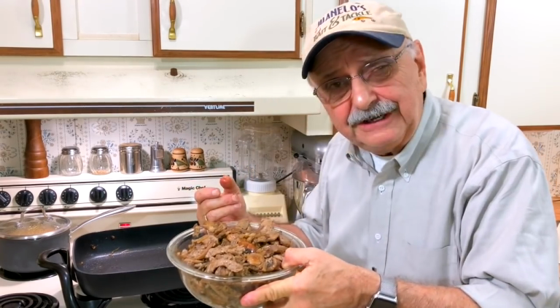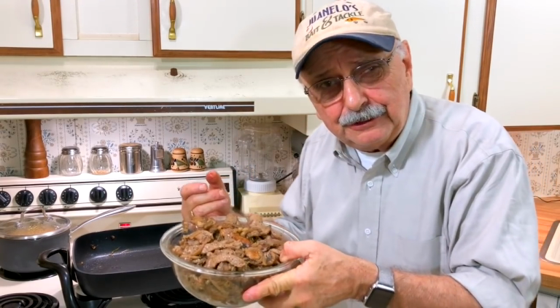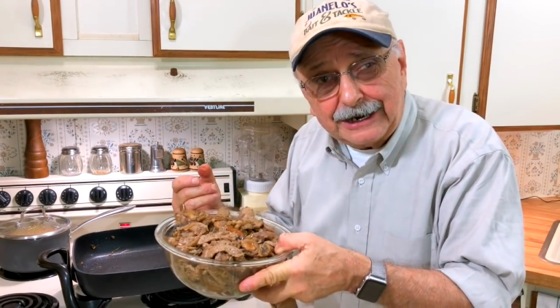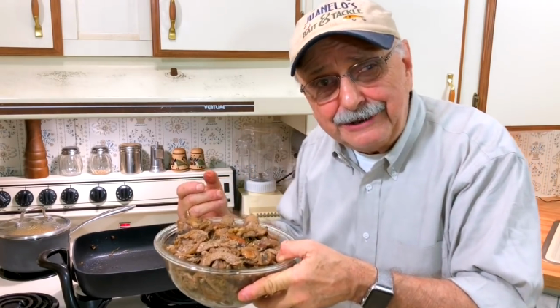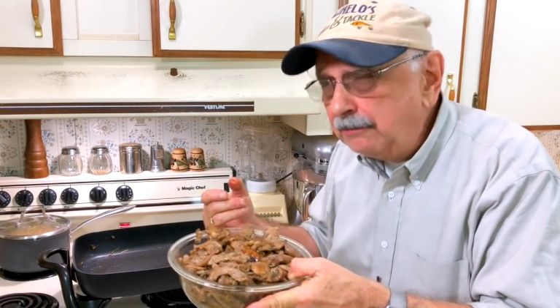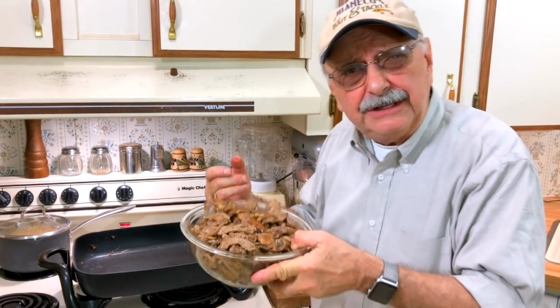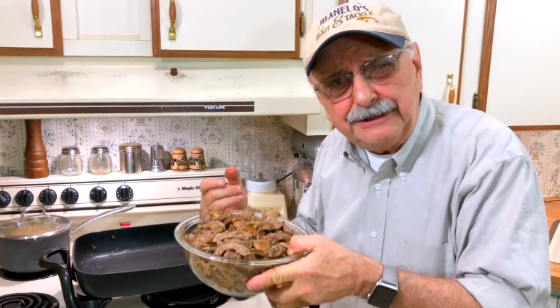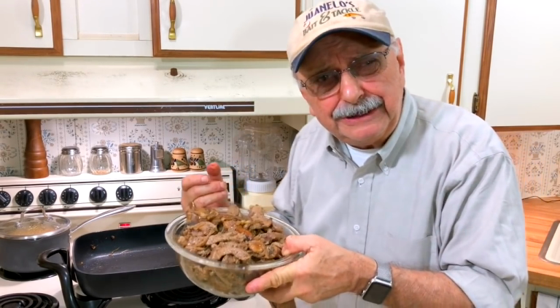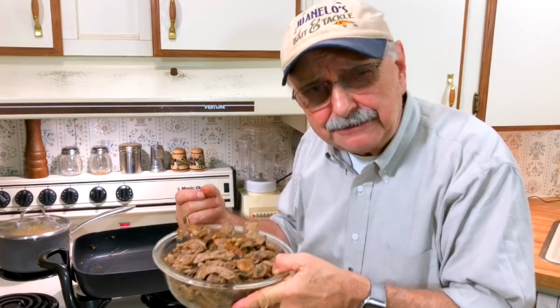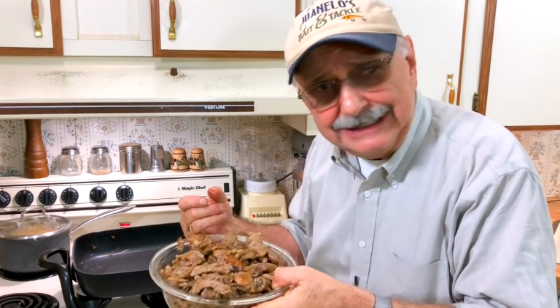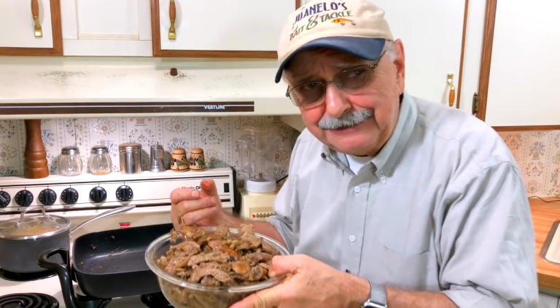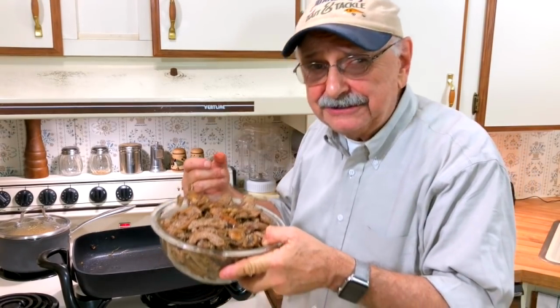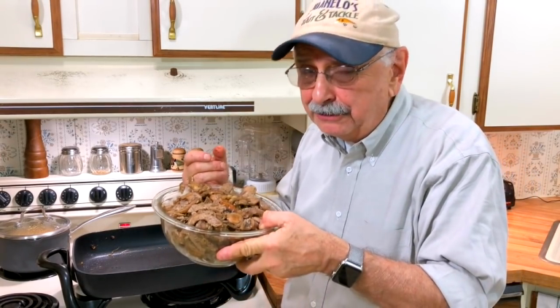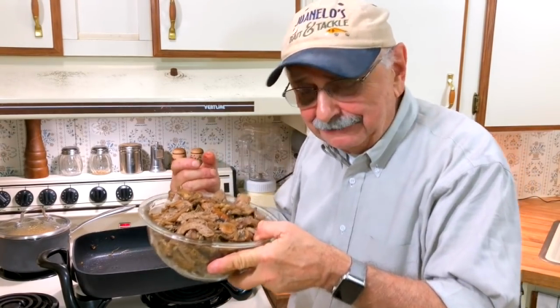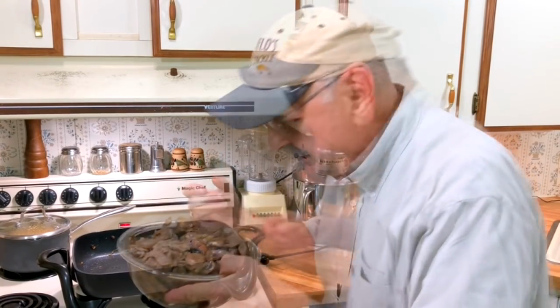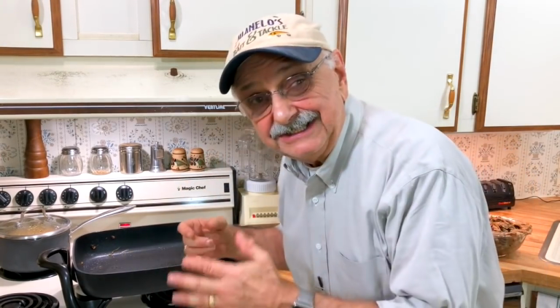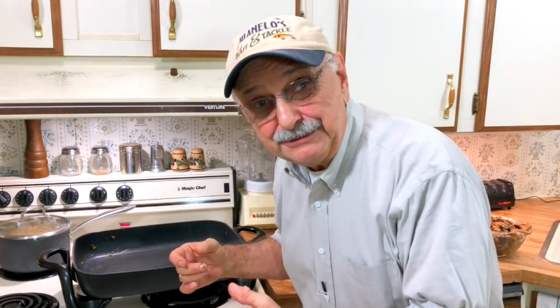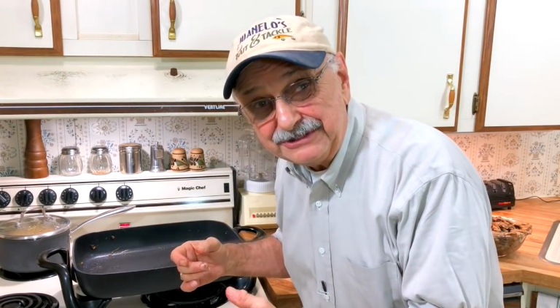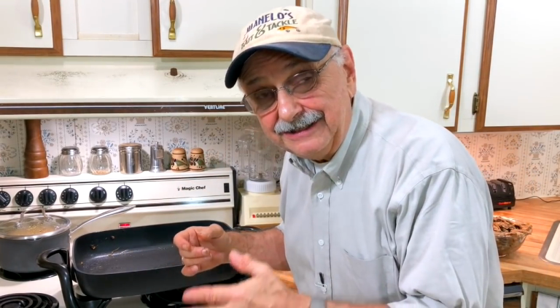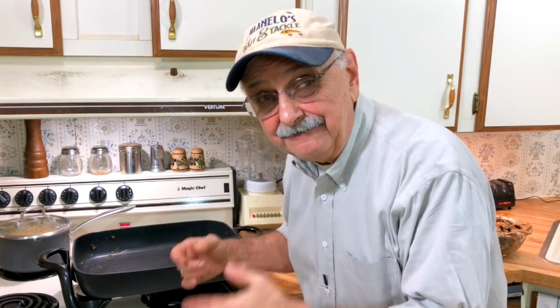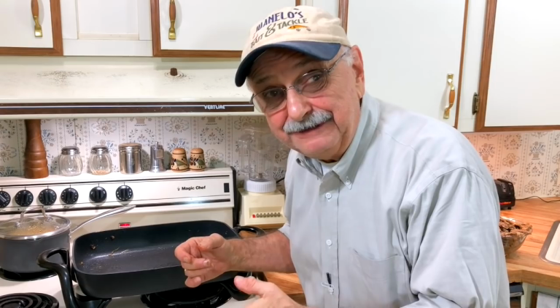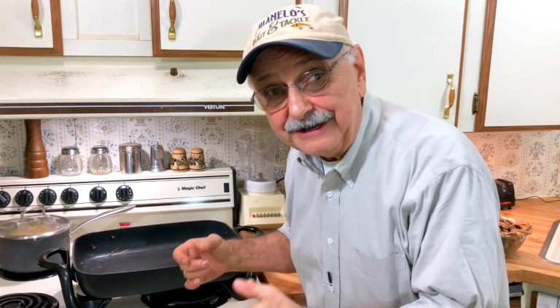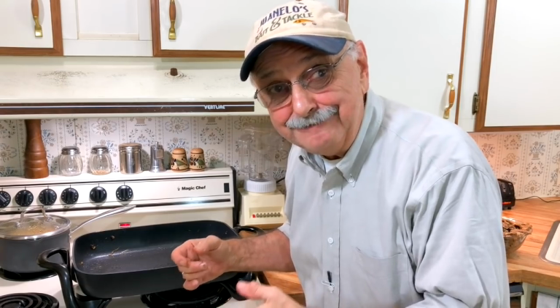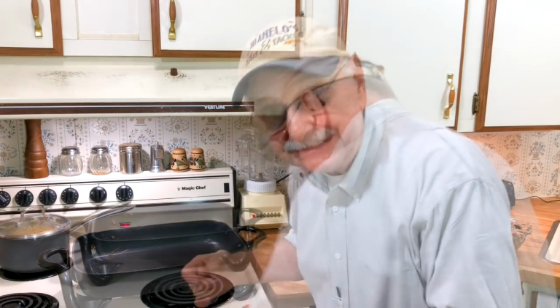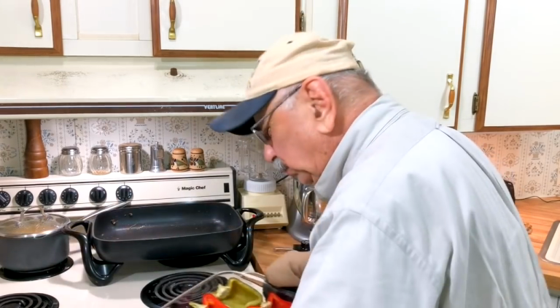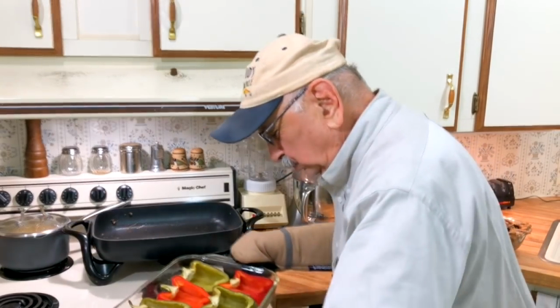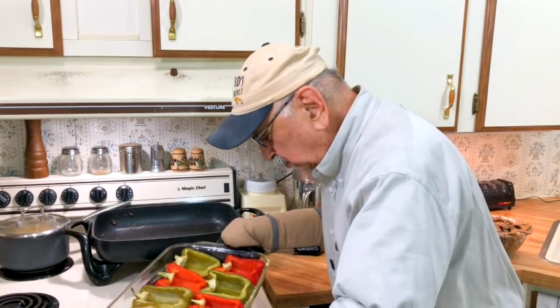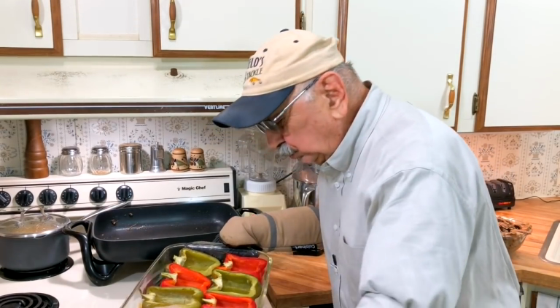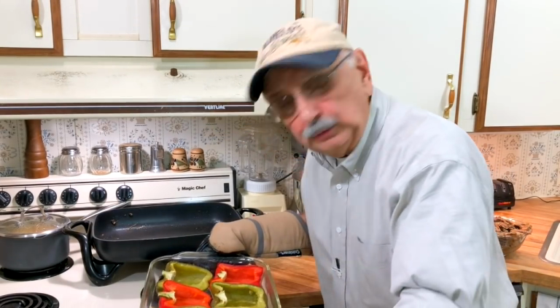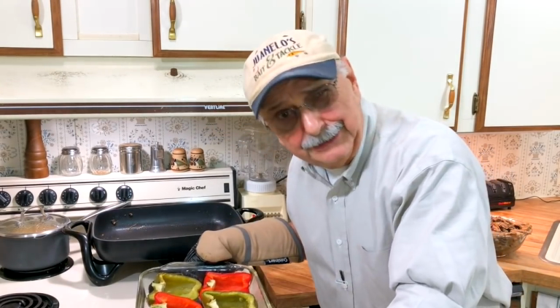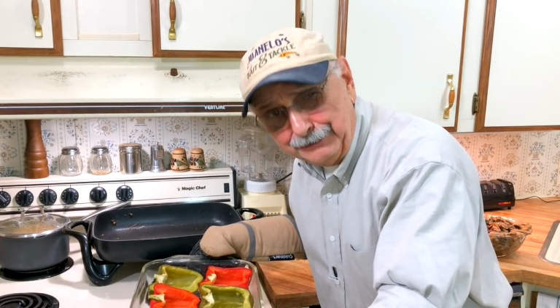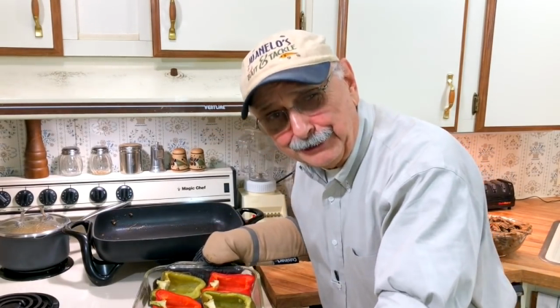Ready for our sandwich — oh no, that's right, we're doing peppers, not sandwiches. Almost sandwiches. Let's get those peppers out of the oven — it's been 45 minutes. I know they're cooked.